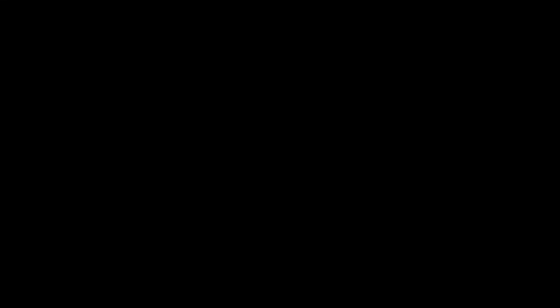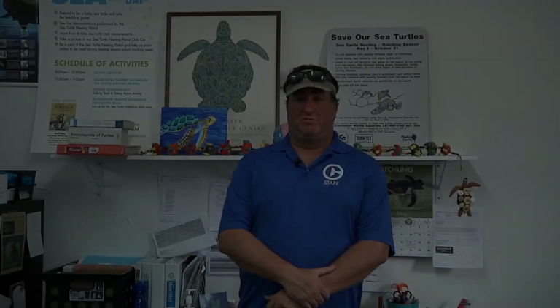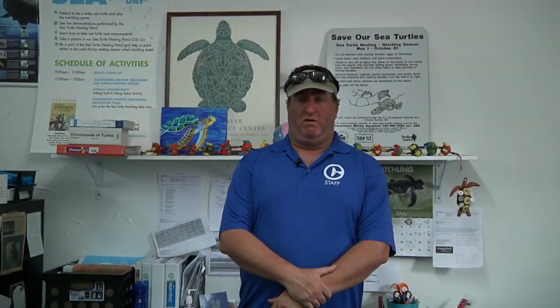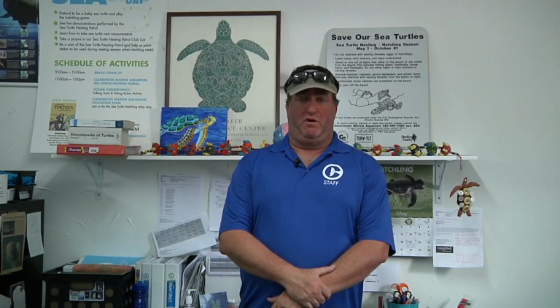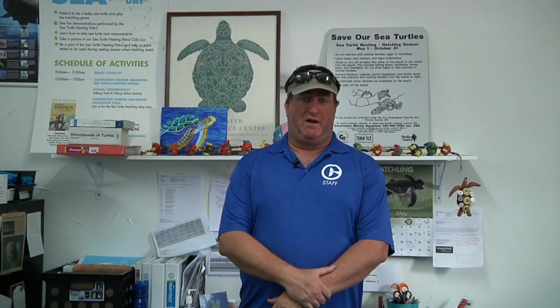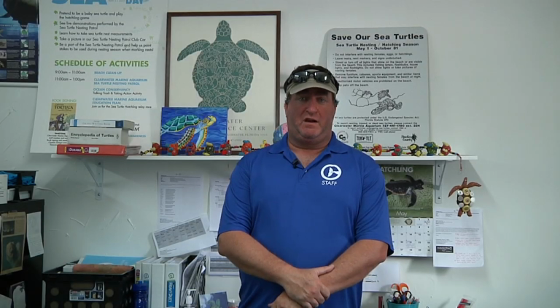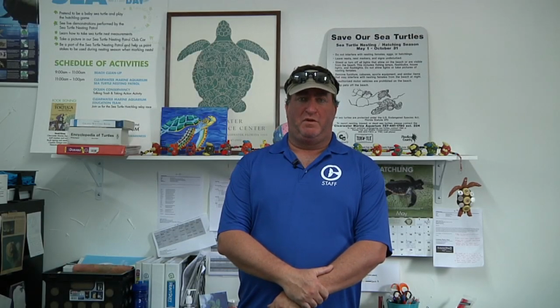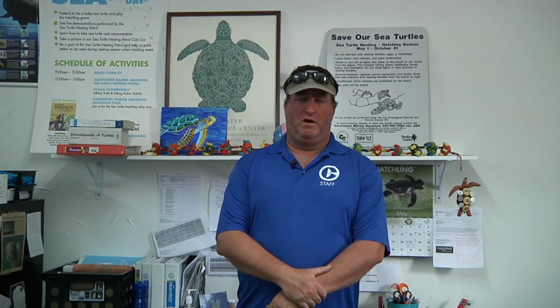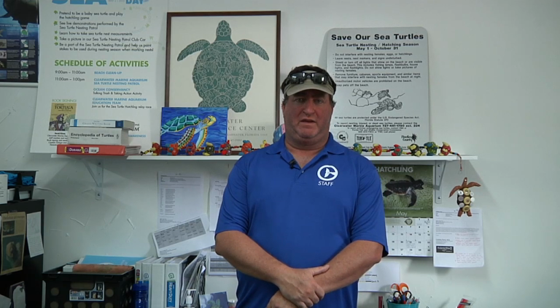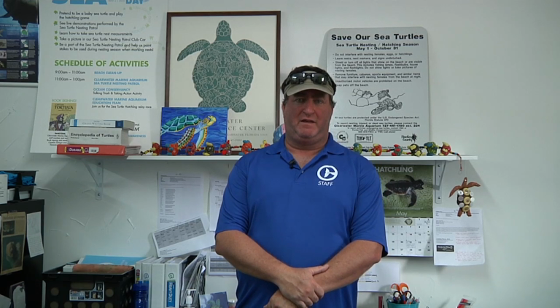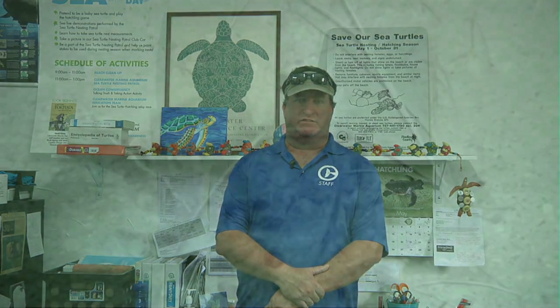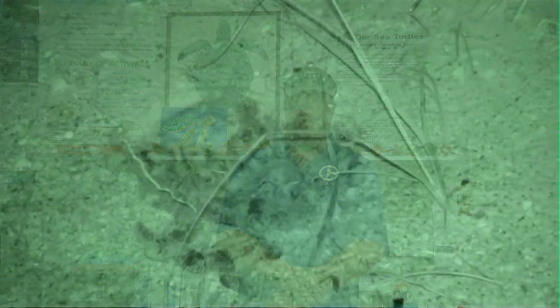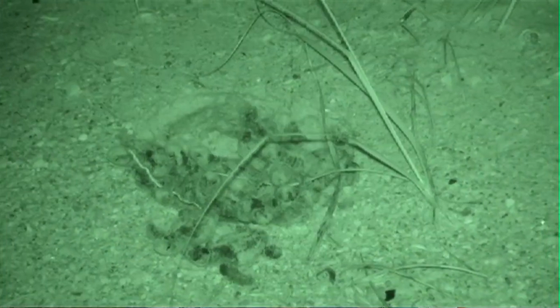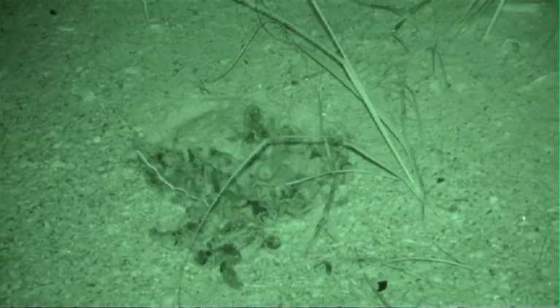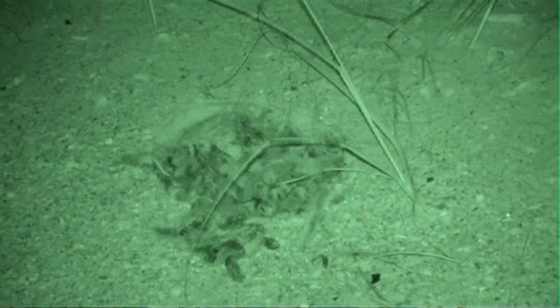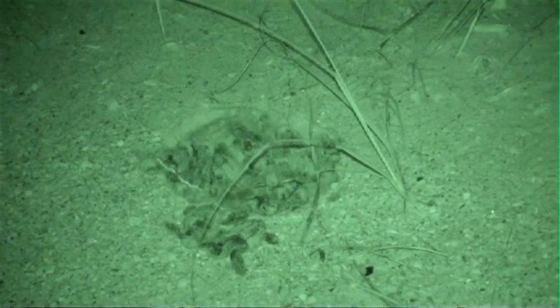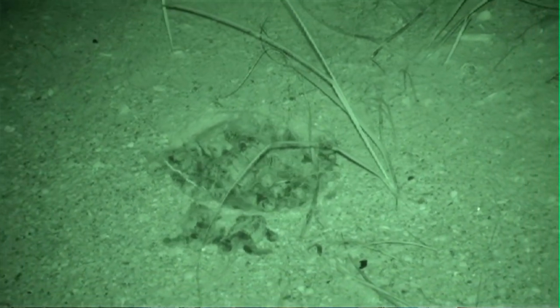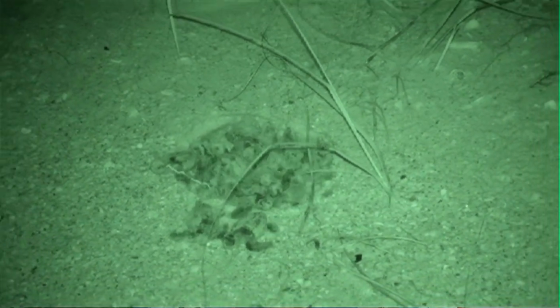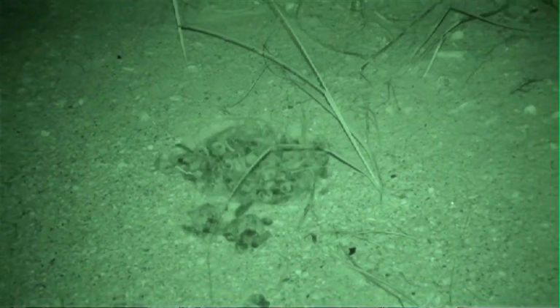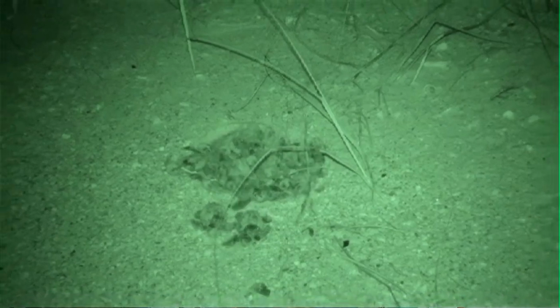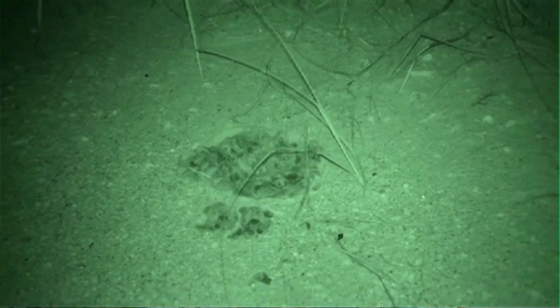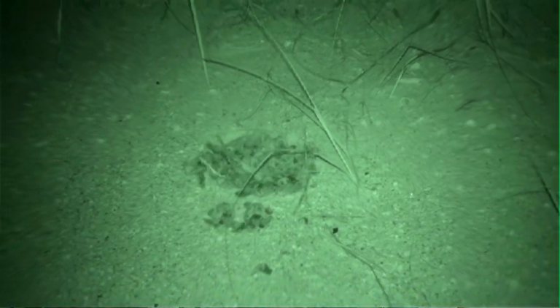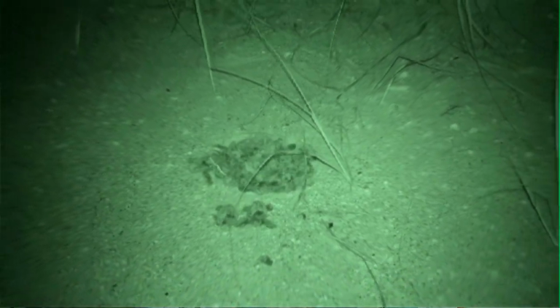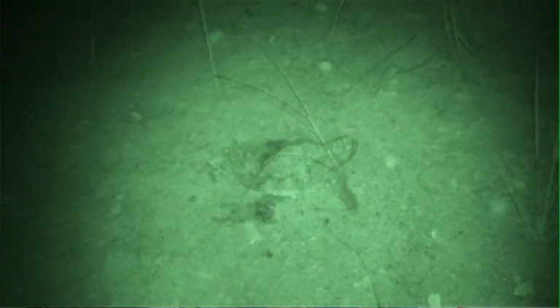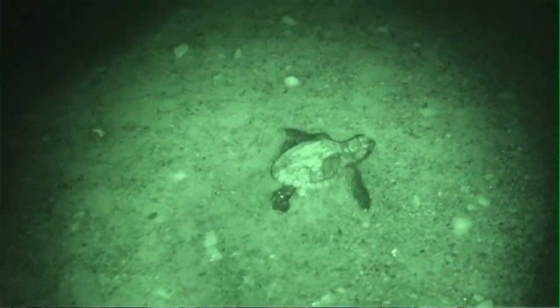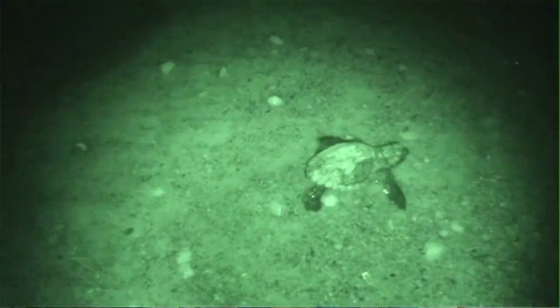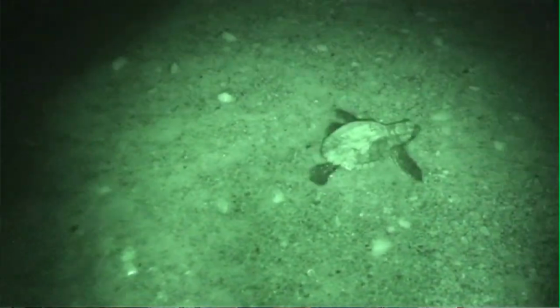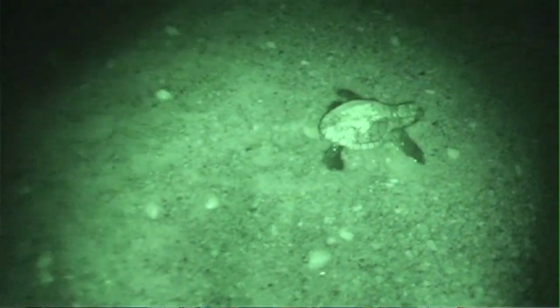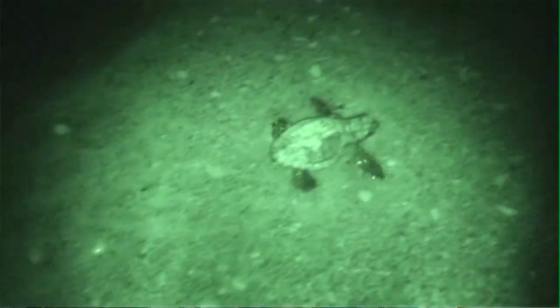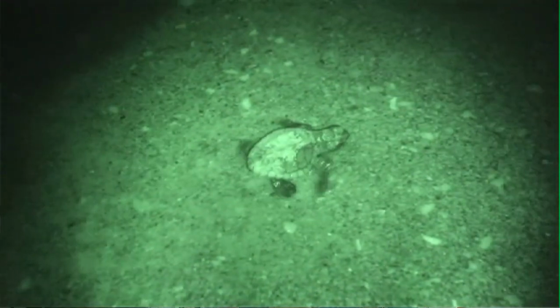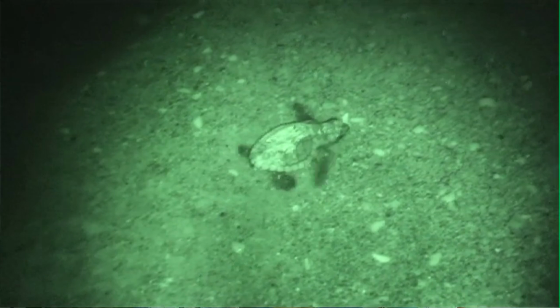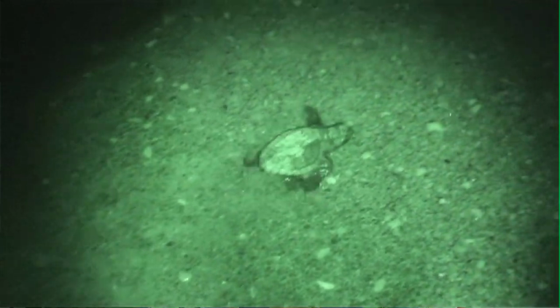On beaches where artificial lighting is not a problem, we can let these hatchlings hatch out naturally and they can make it to the water on their own. This is the best possible scenario for these turtles because we want to keep it as natural a setting as possible for them.